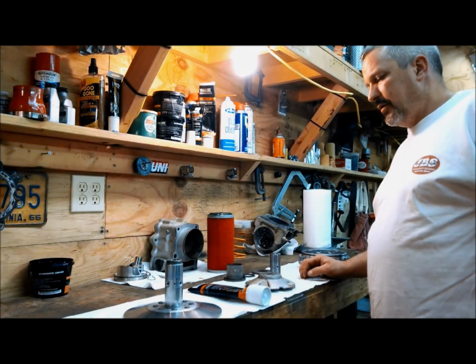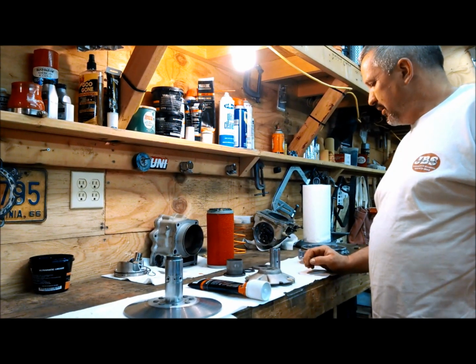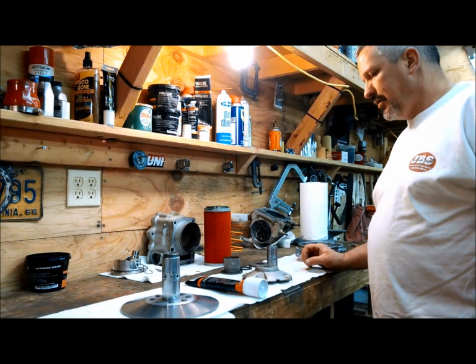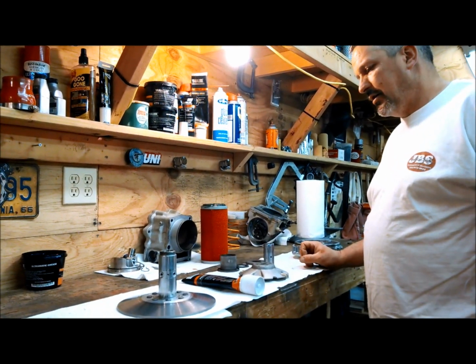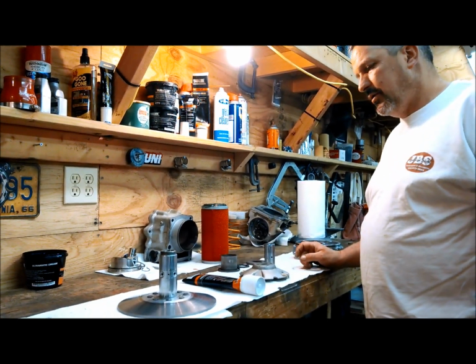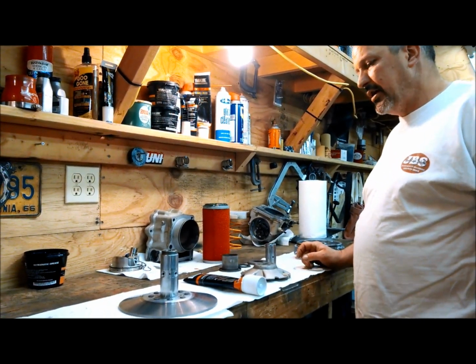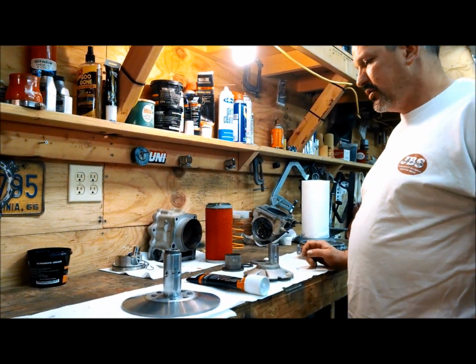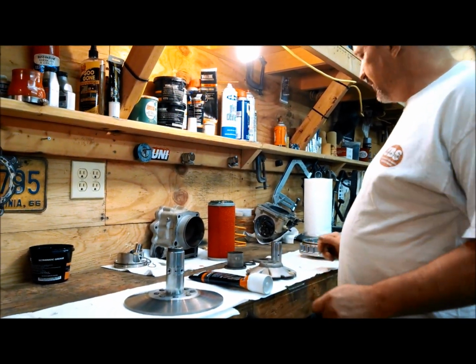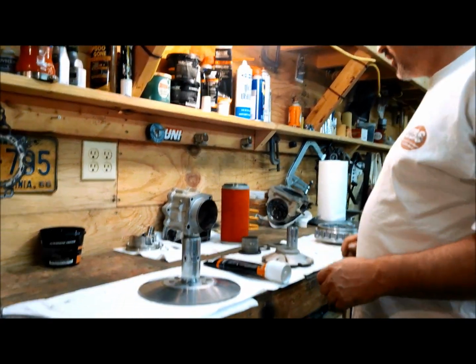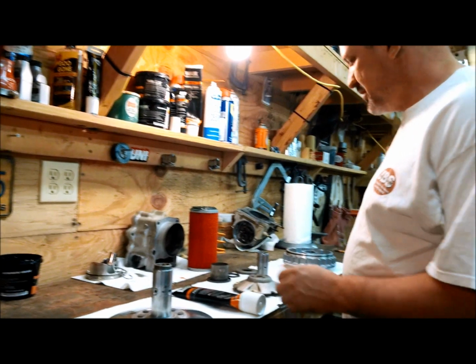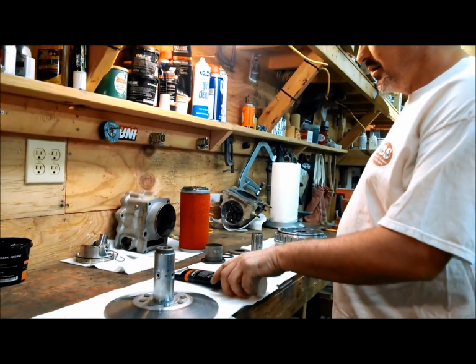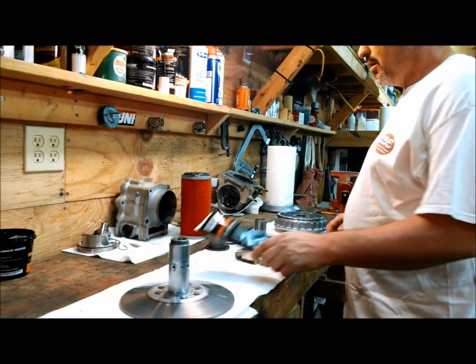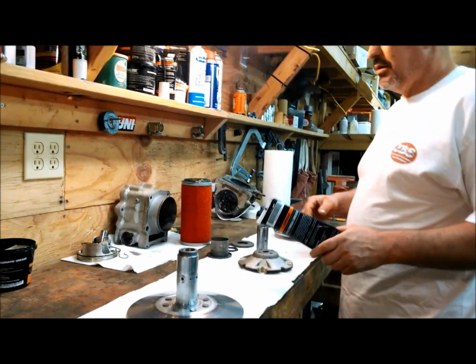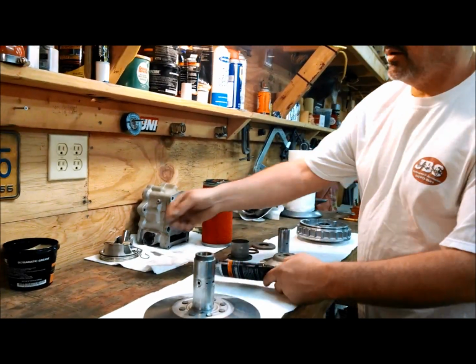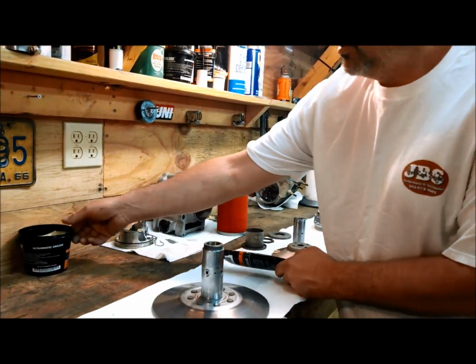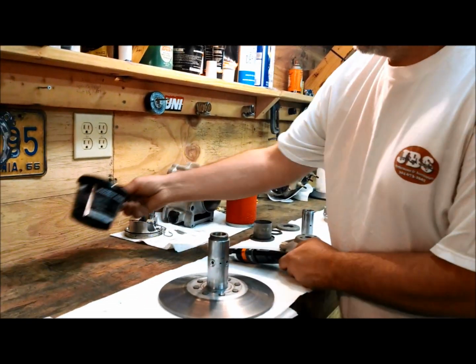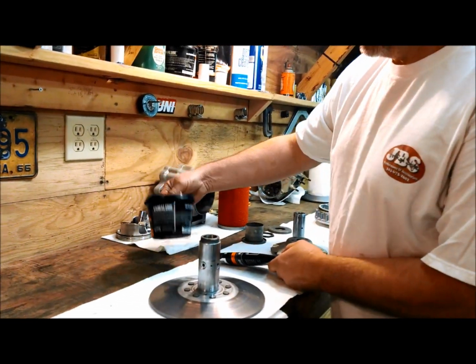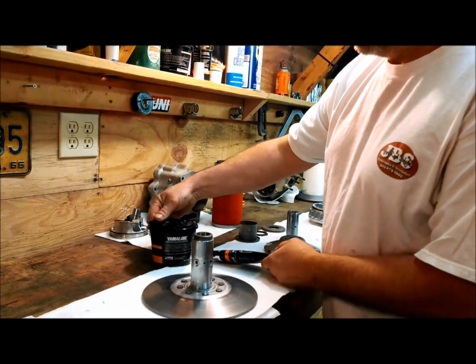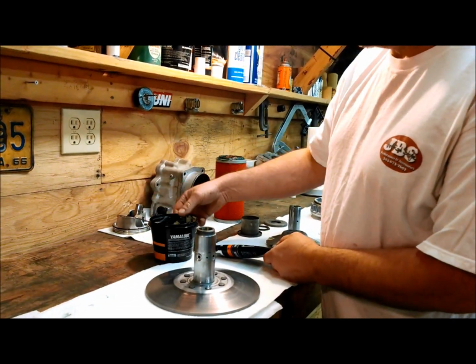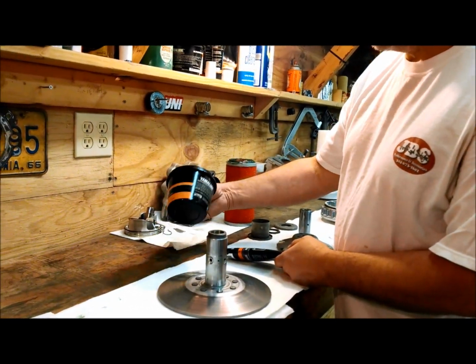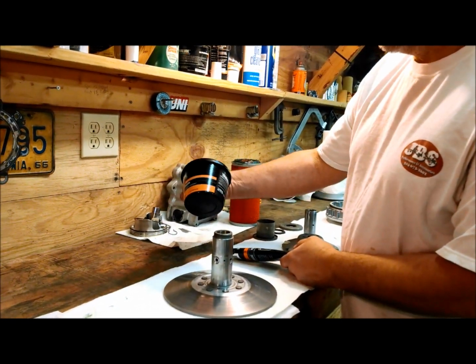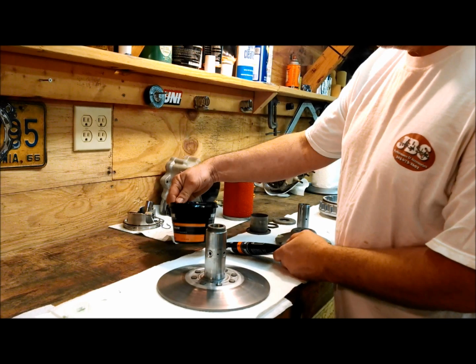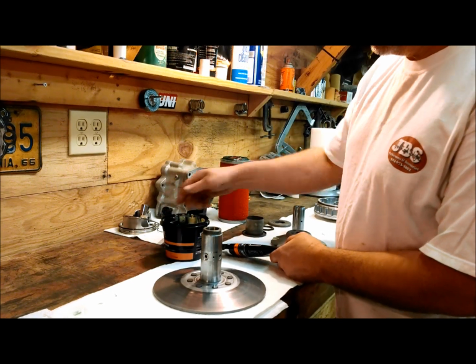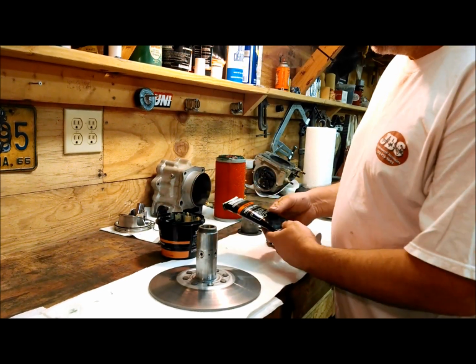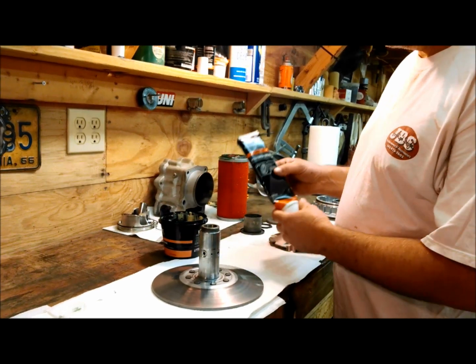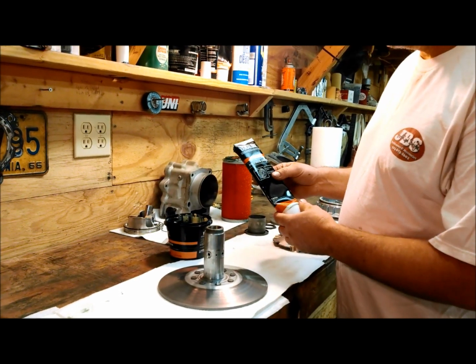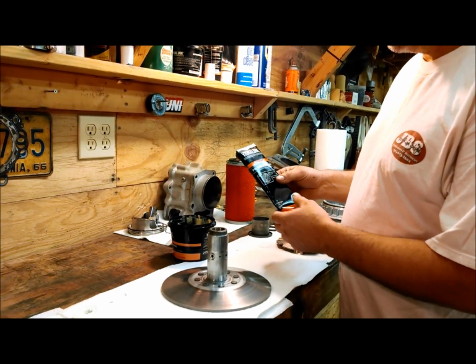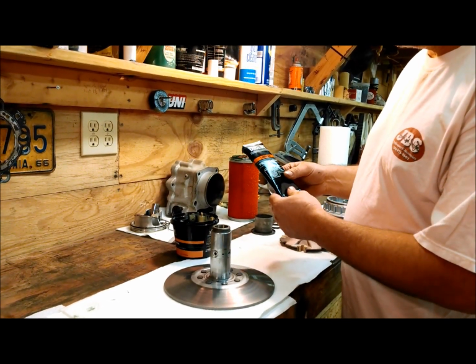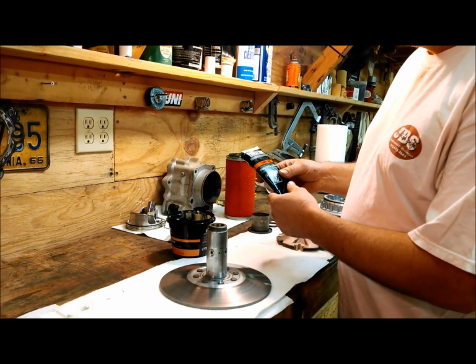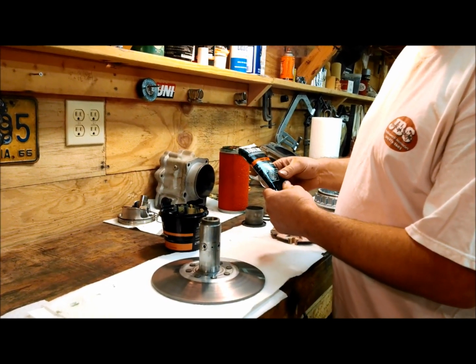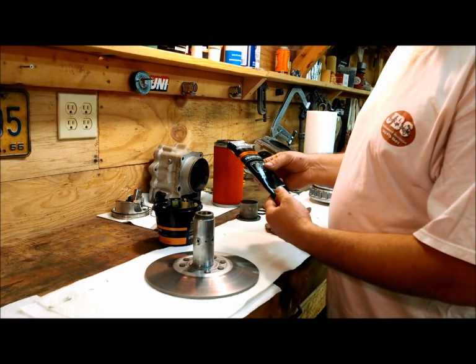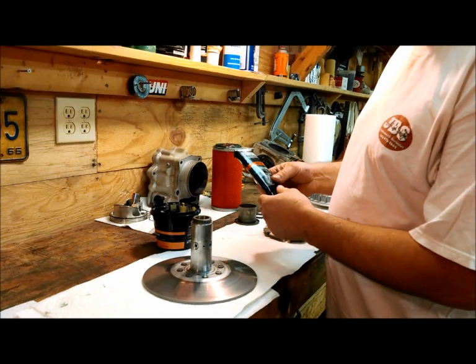I'm going to do a video here on how to grease your sheave and which grease to use. You've got your Ultramatic, which comes in a little bucket, and then you've got your polyure, and that comes in a tube.